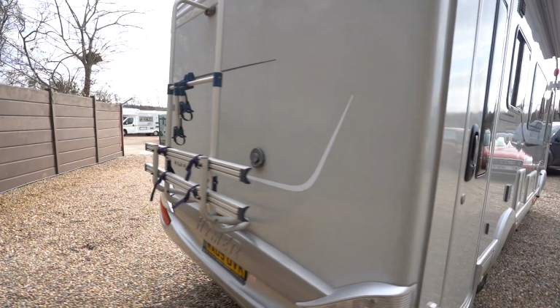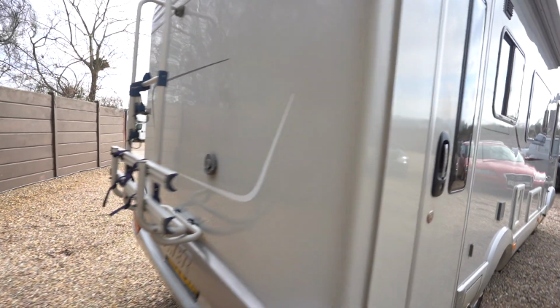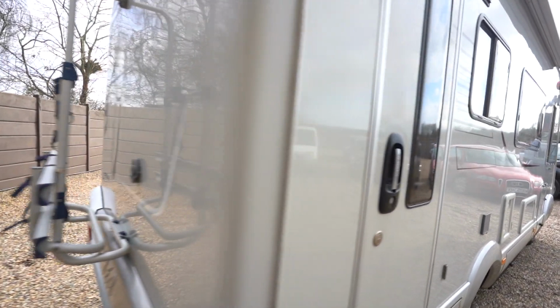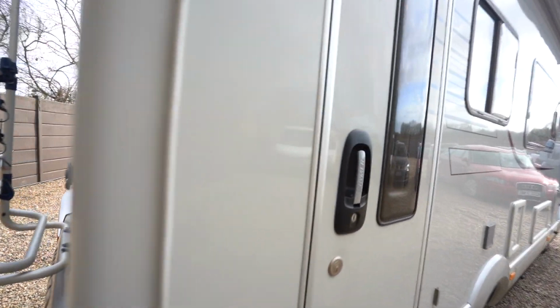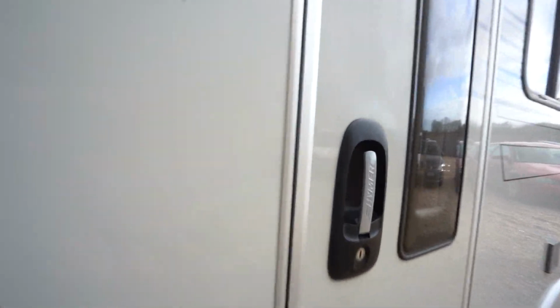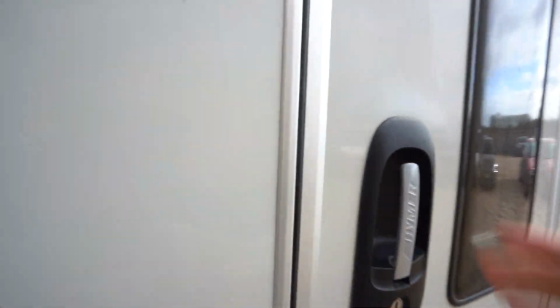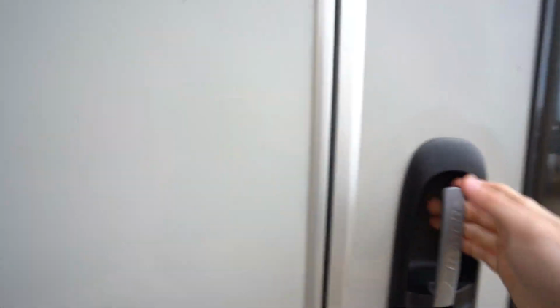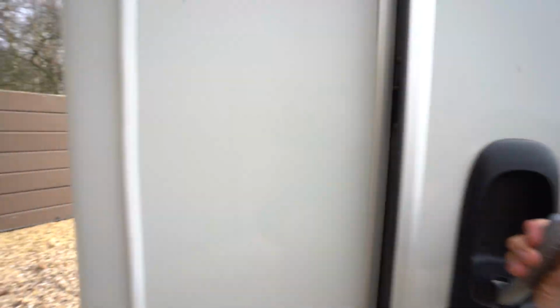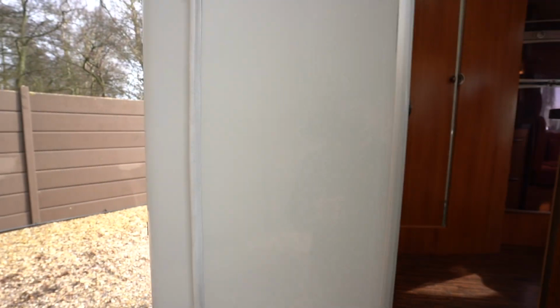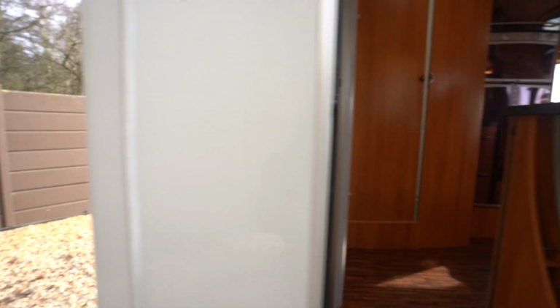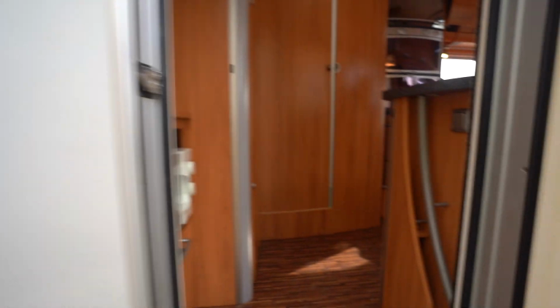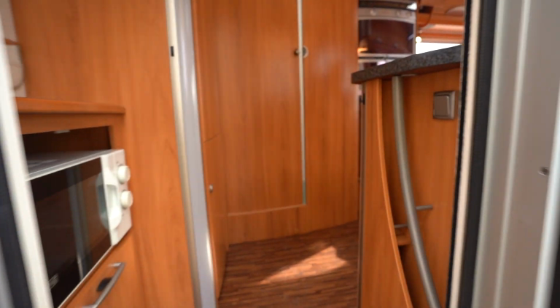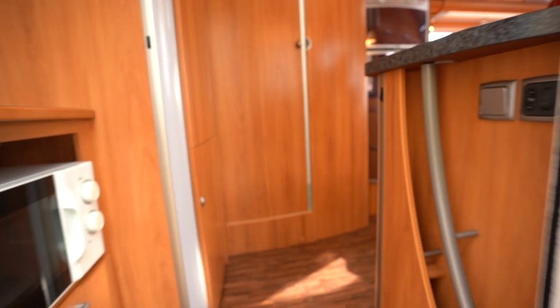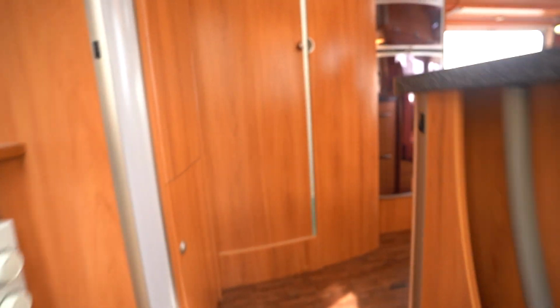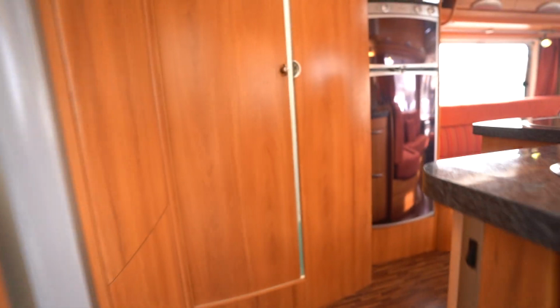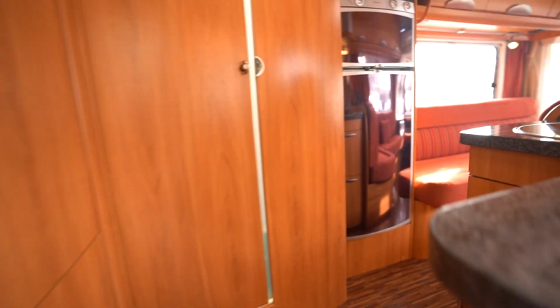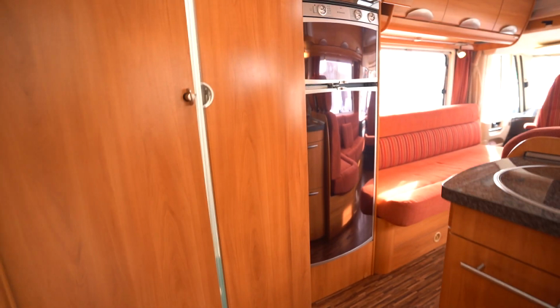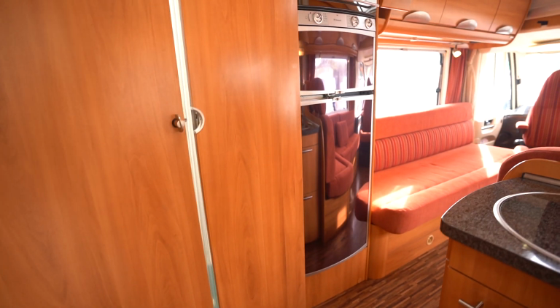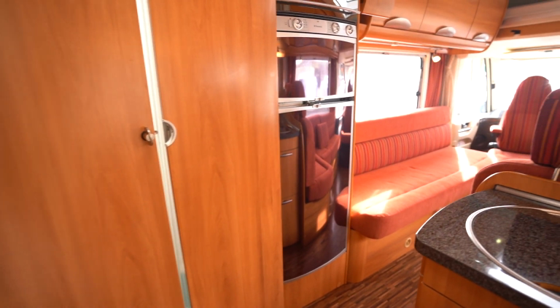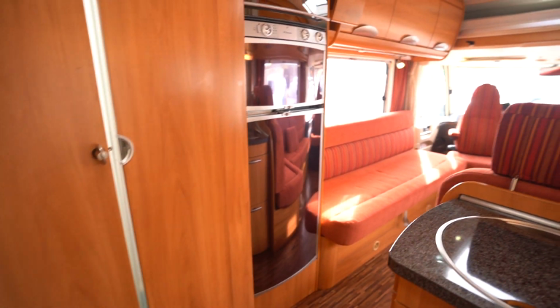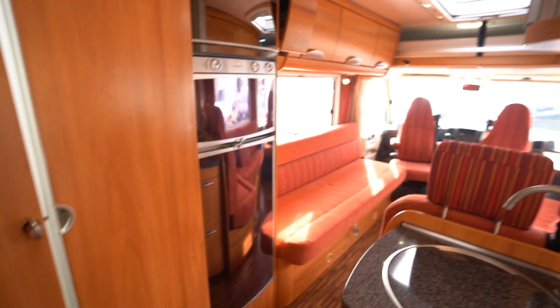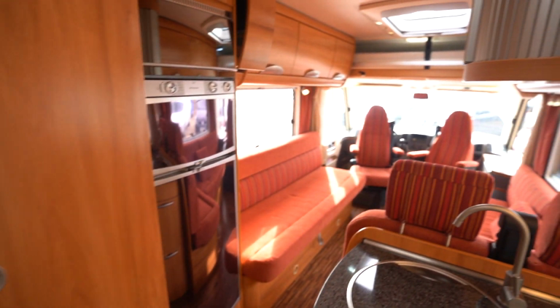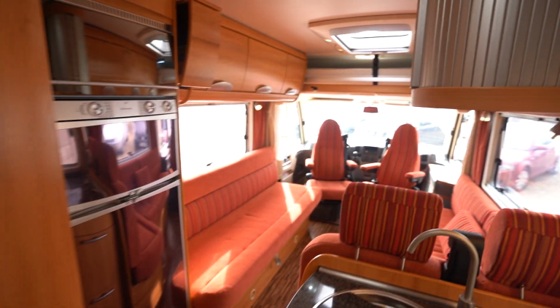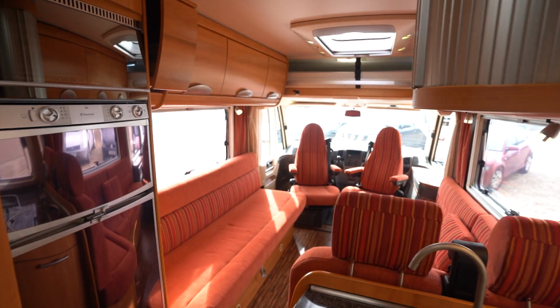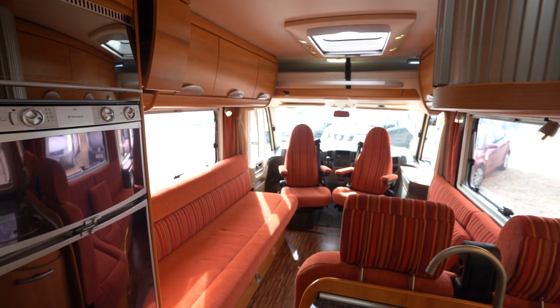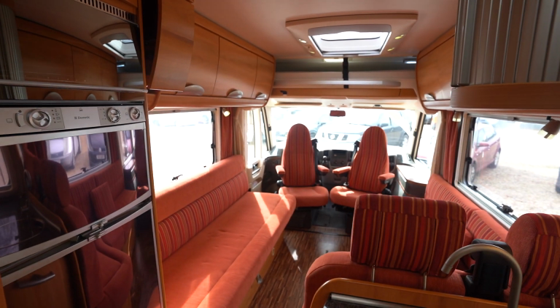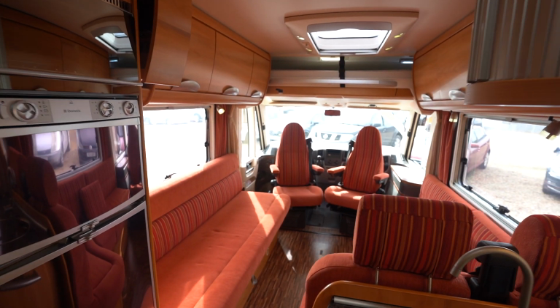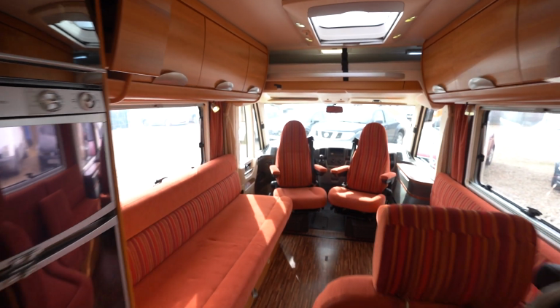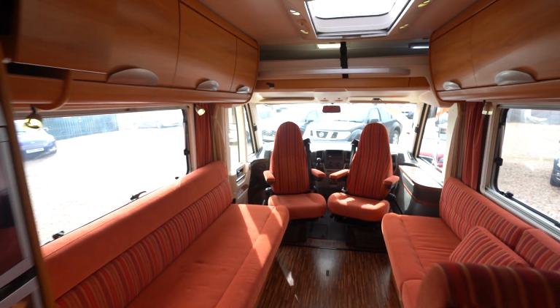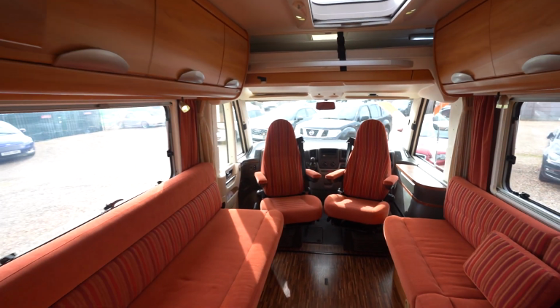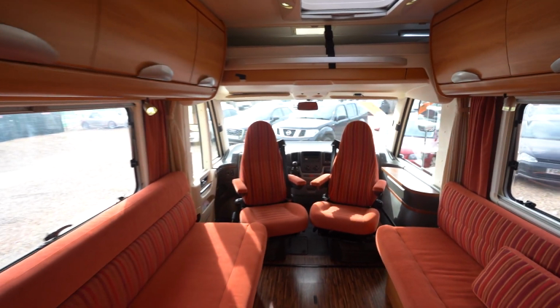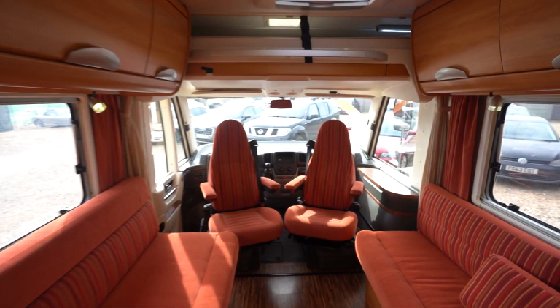A little bit about Hymer, if you're unaware — they're a German-built company, fully winterised on all the vehicles, so you can go away to any cold destination in the world. All your tanks, everything can be running as it's insulated.